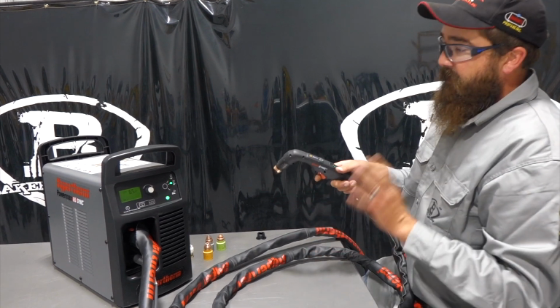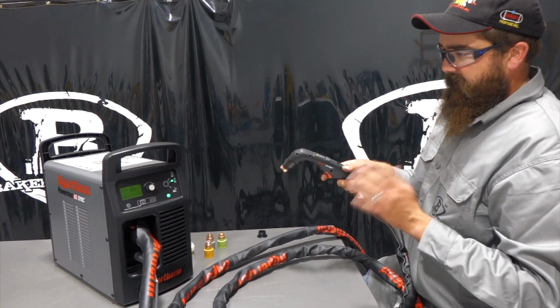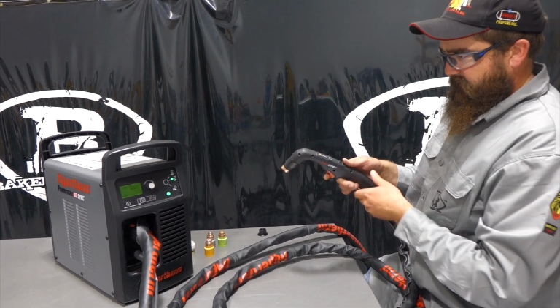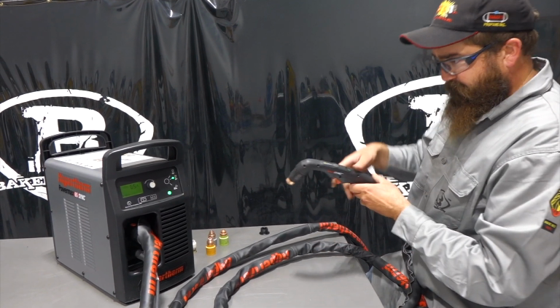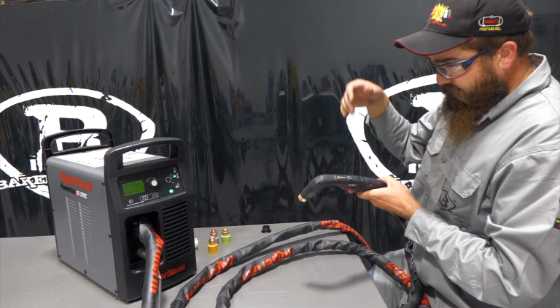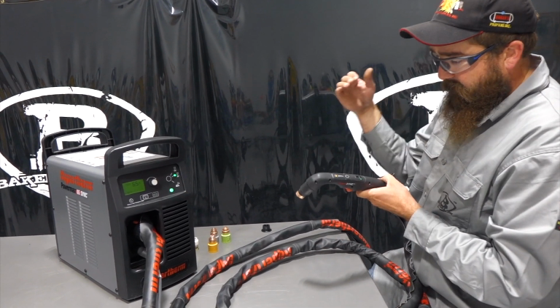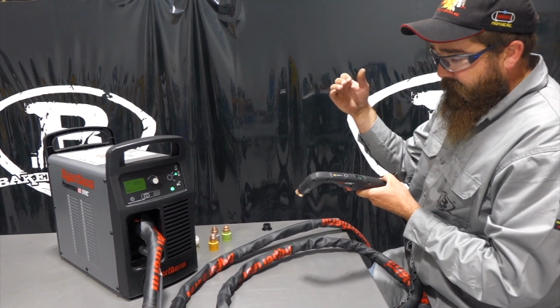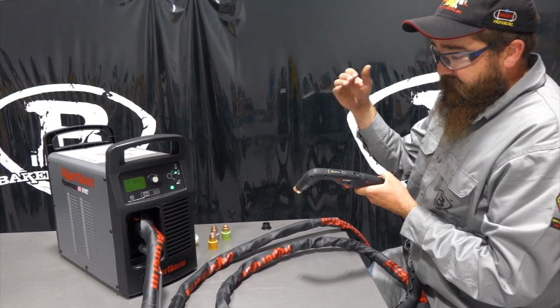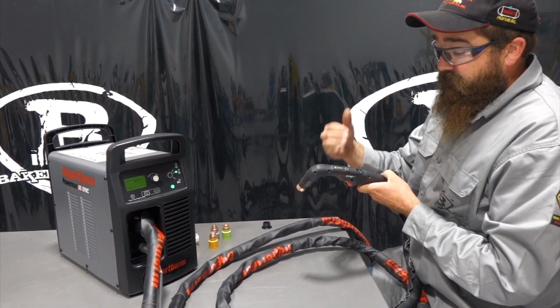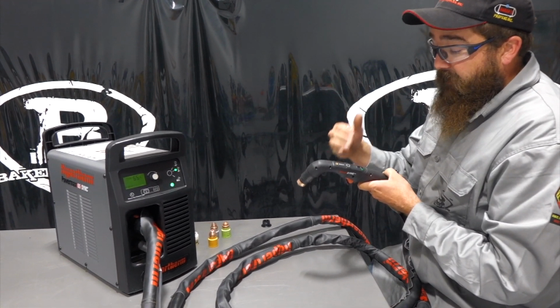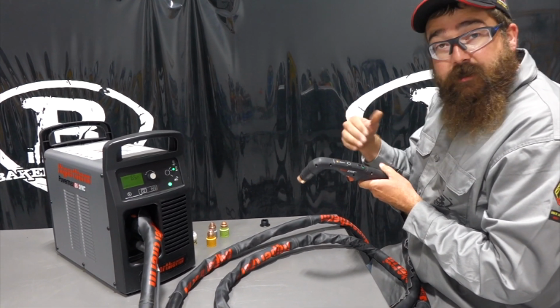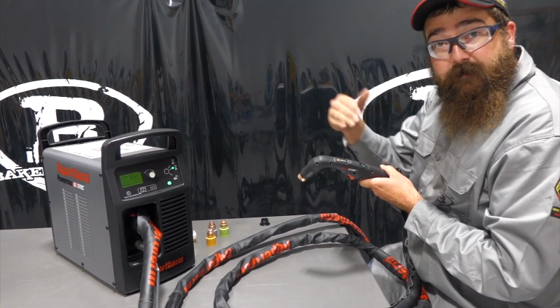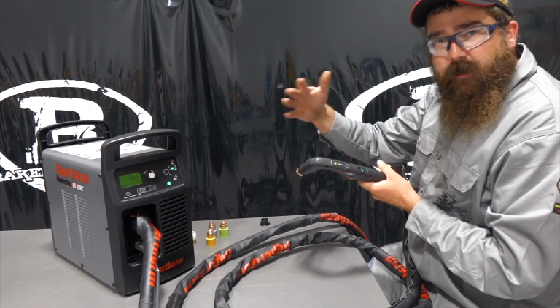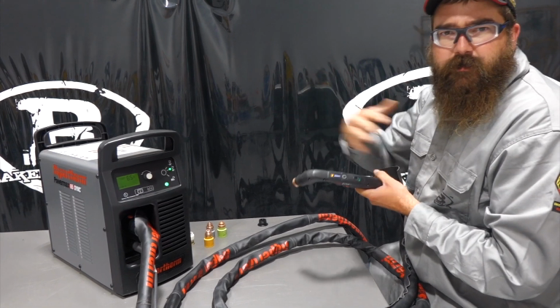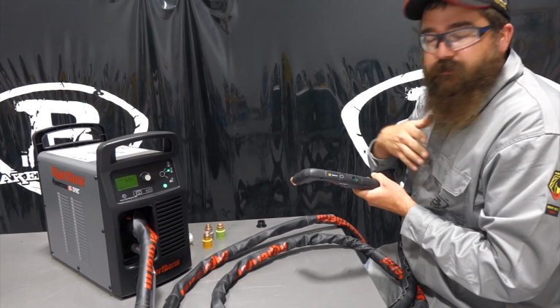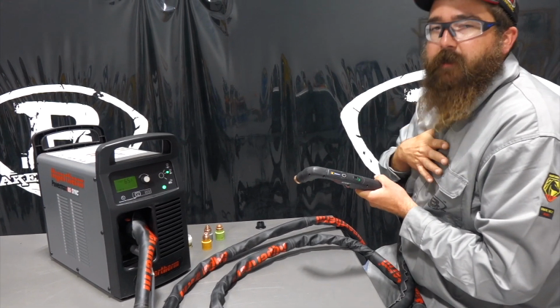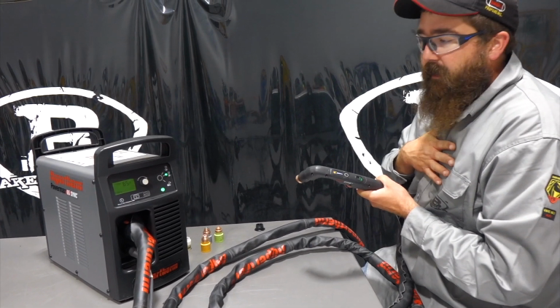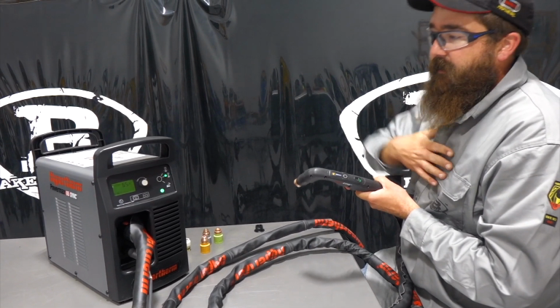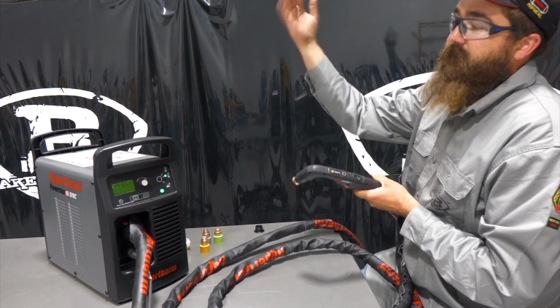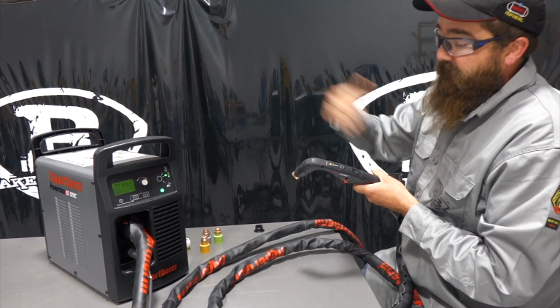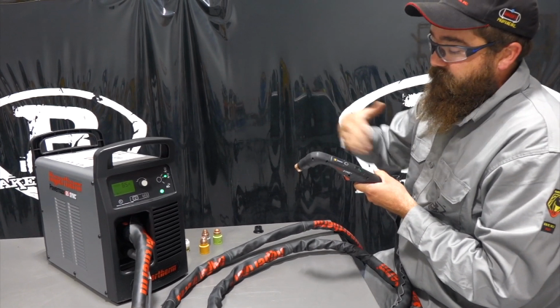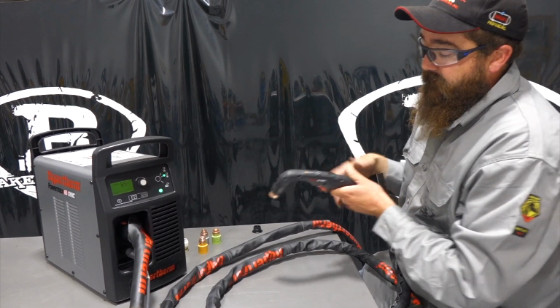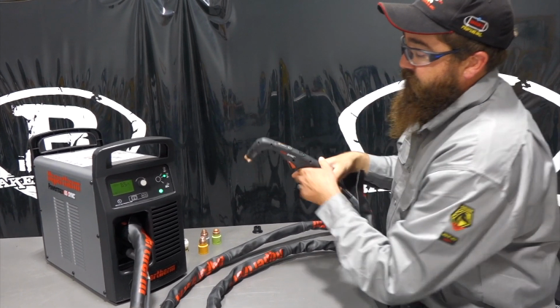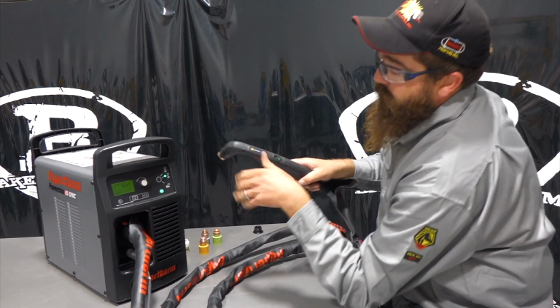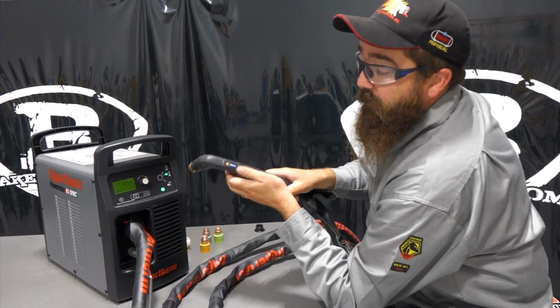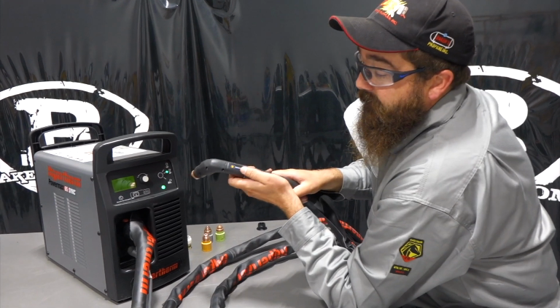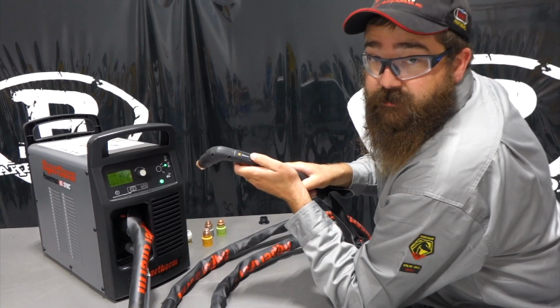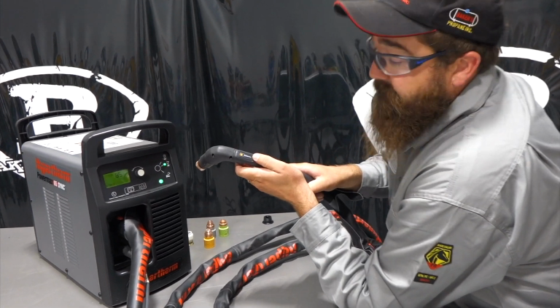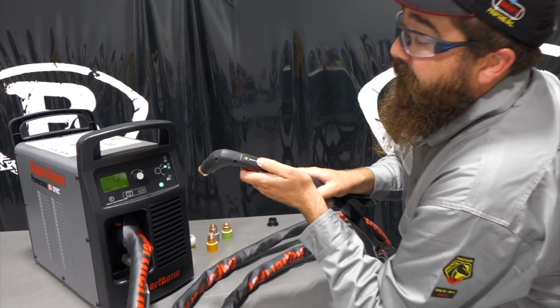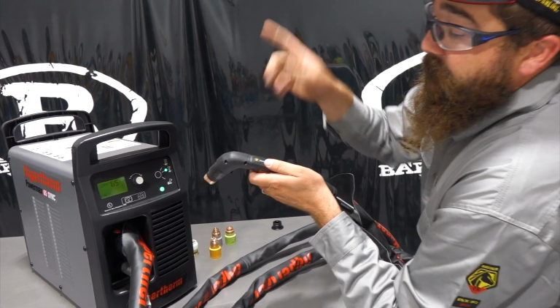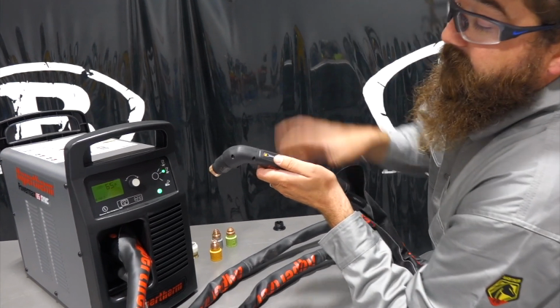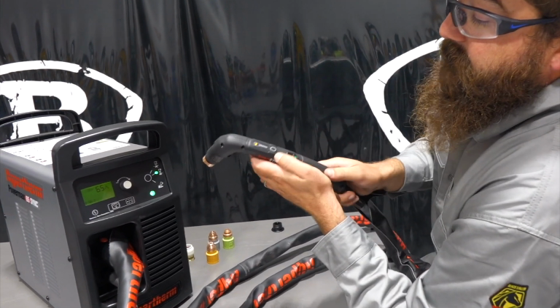It might take a second to get used to what each light means. It goes all the way down to 20 and up to 65, so you just have to measure in between. Pretty cool that we can adjust that from 25 feet away.